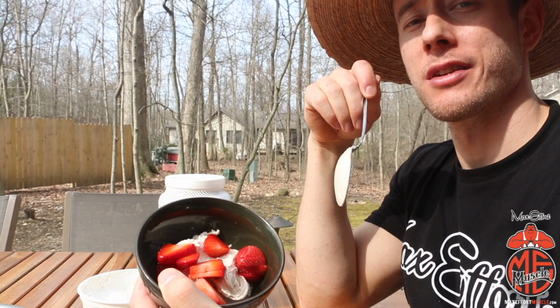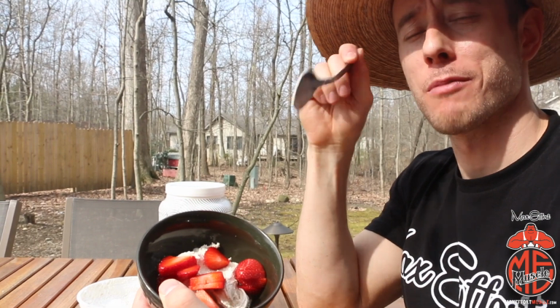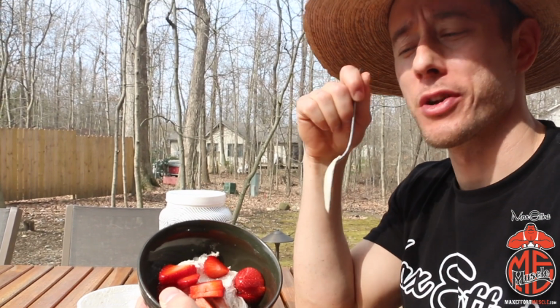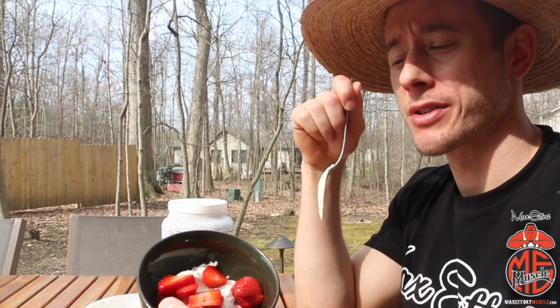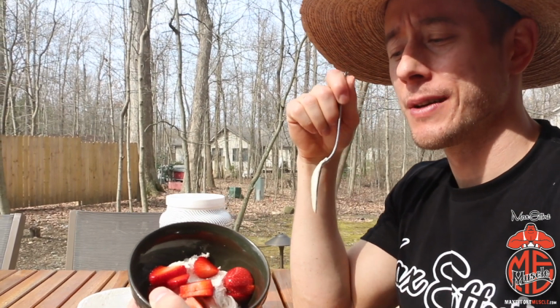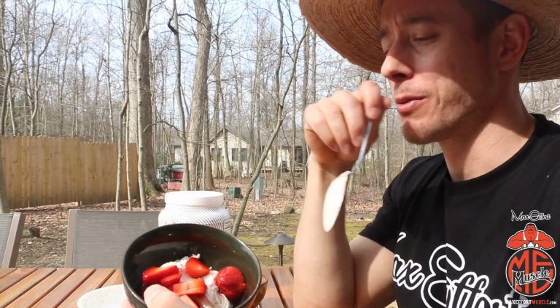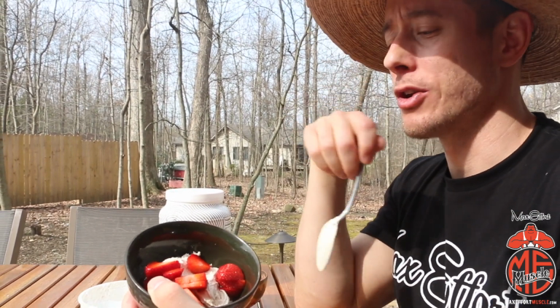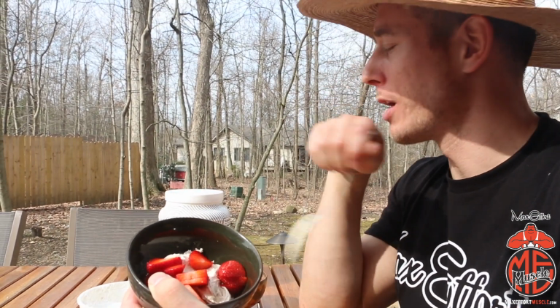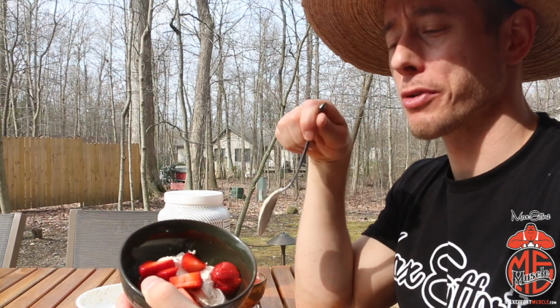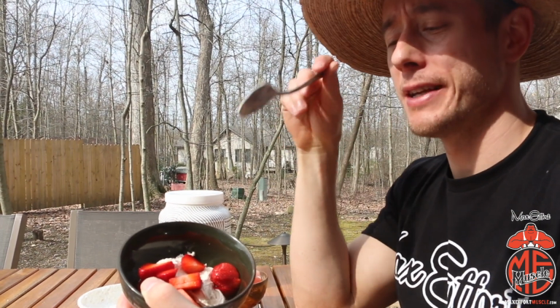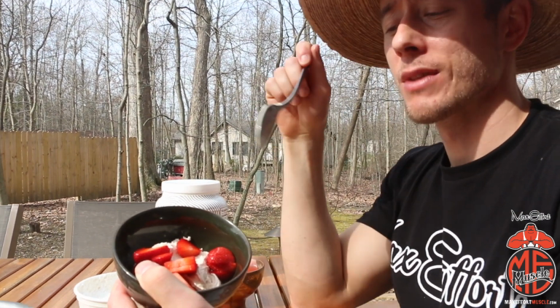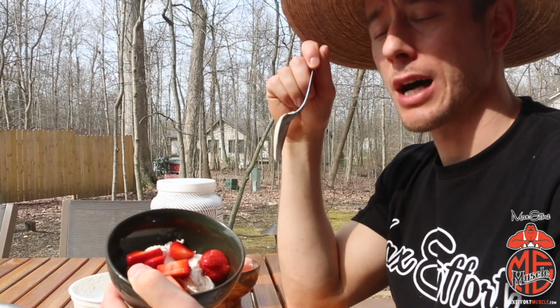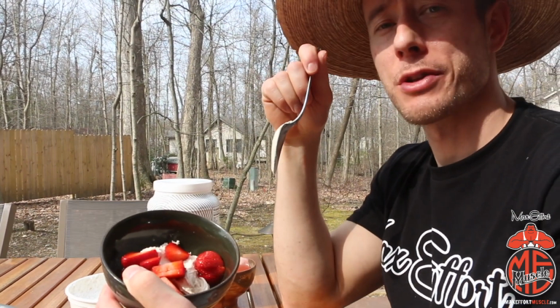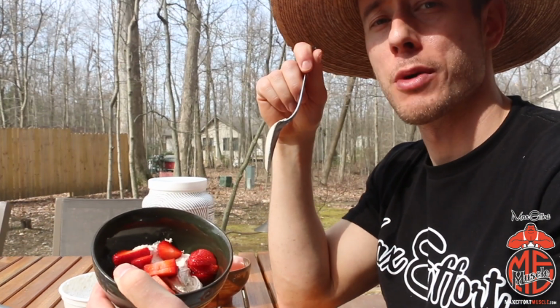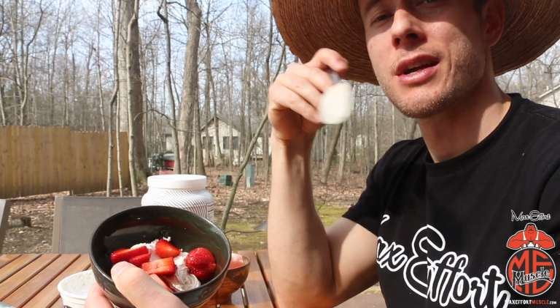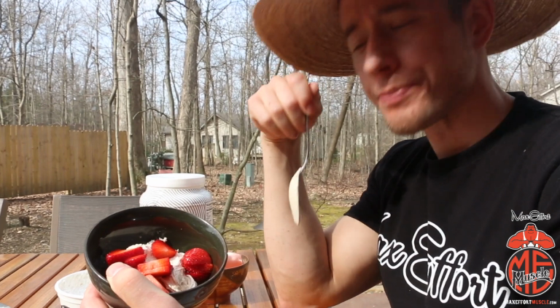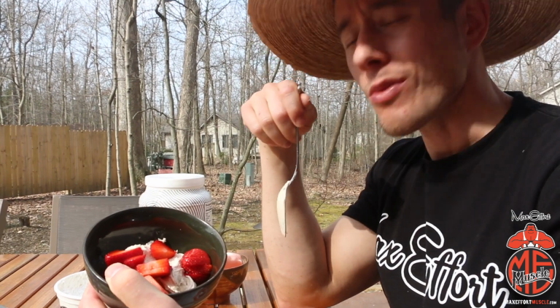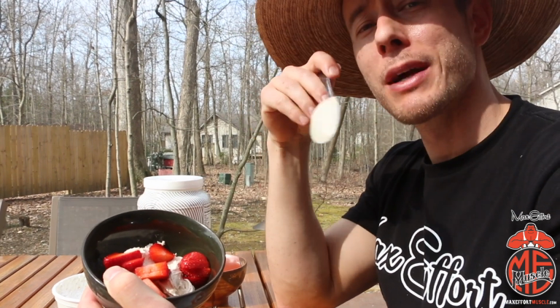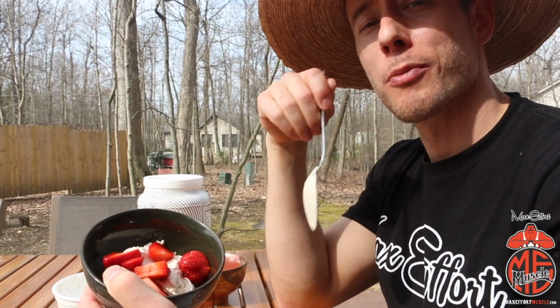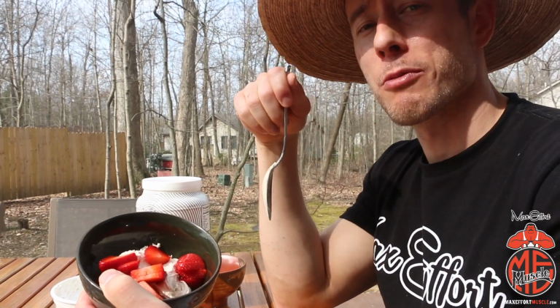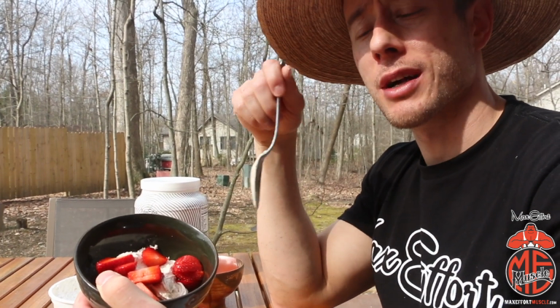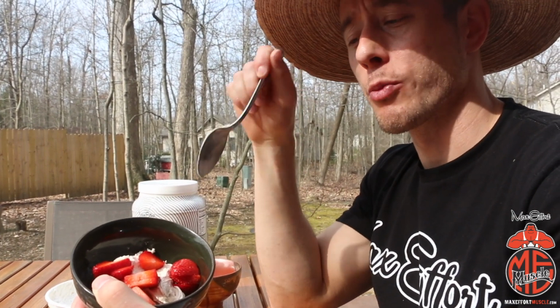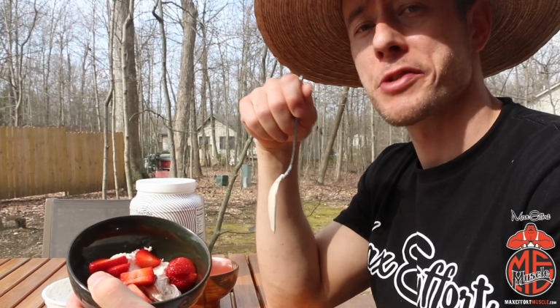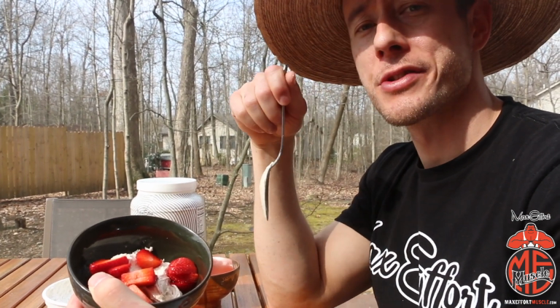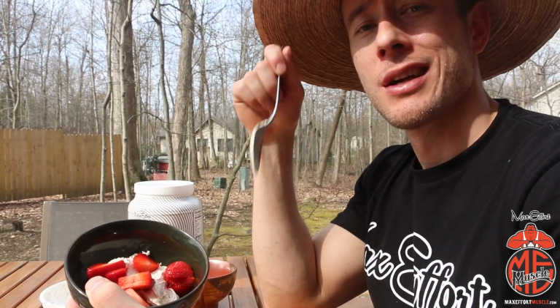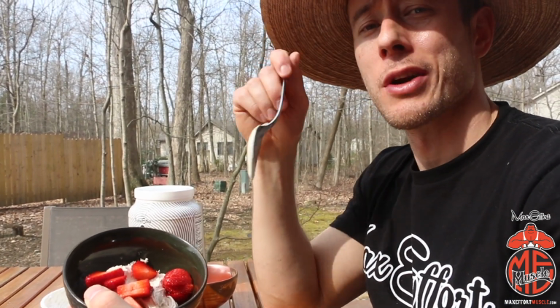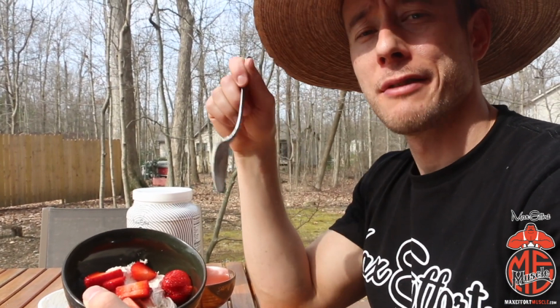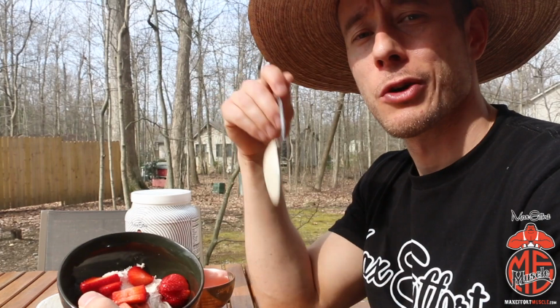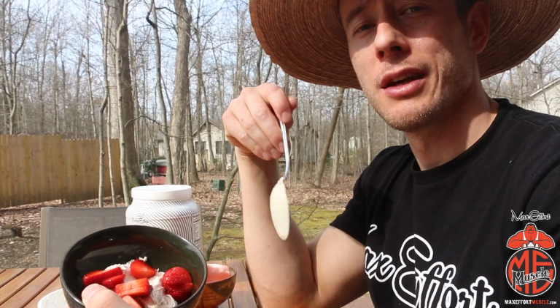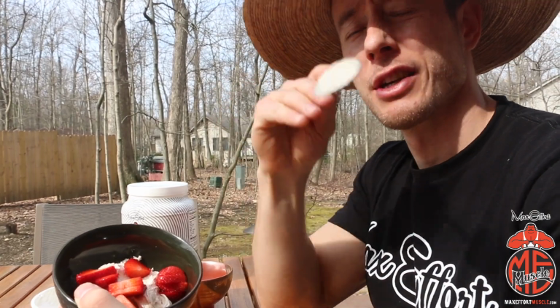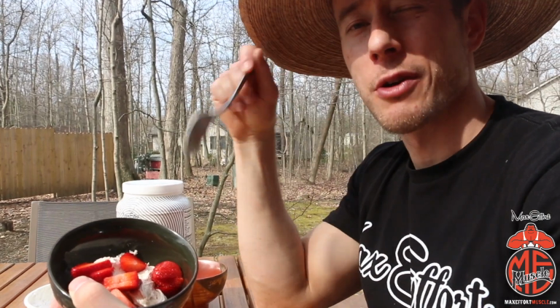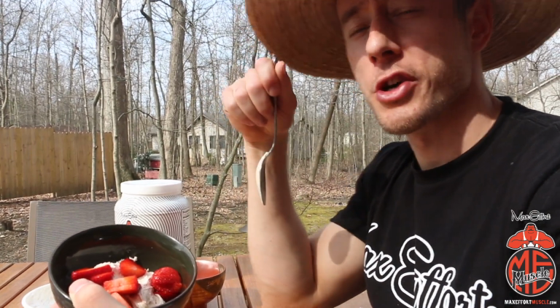We've got the cocoa whip with the protein, topped off with the strawberries. Make sure to go to MaxEffortMuscle.com for more recipes. Learn how to lift, learn how to live, get your mind right — let's go!